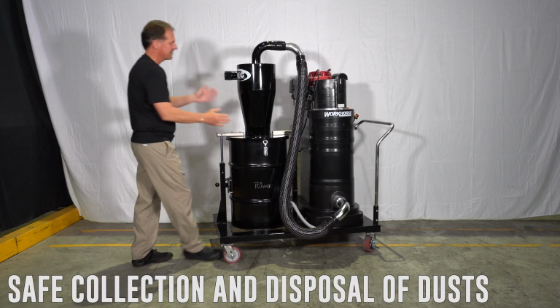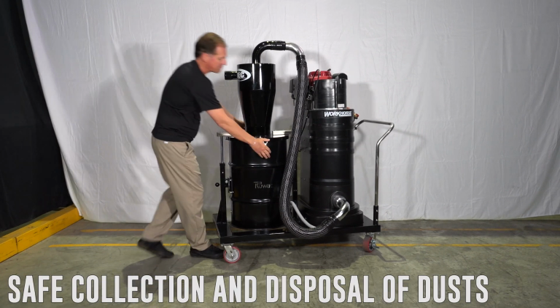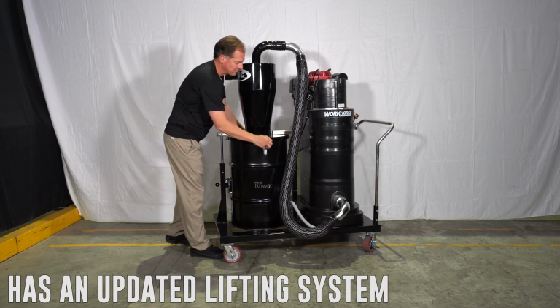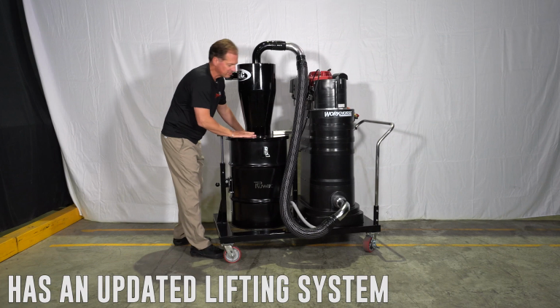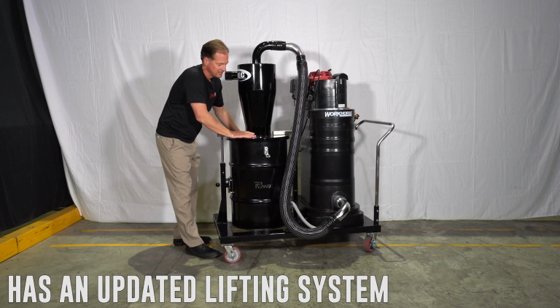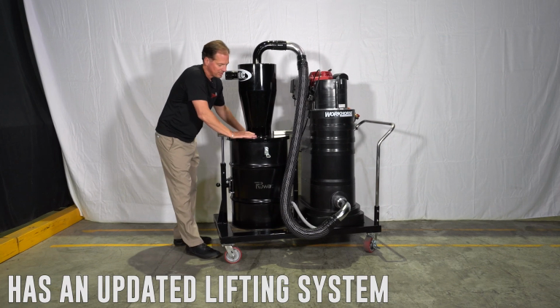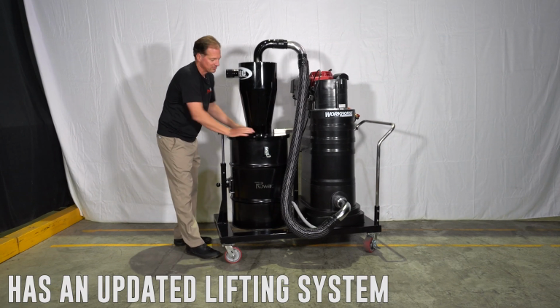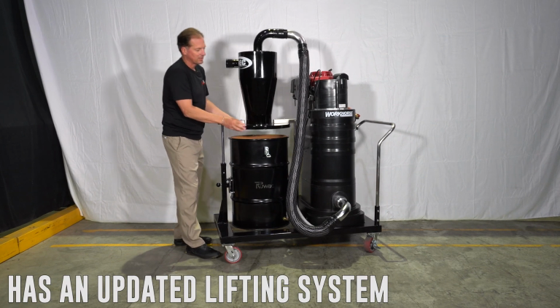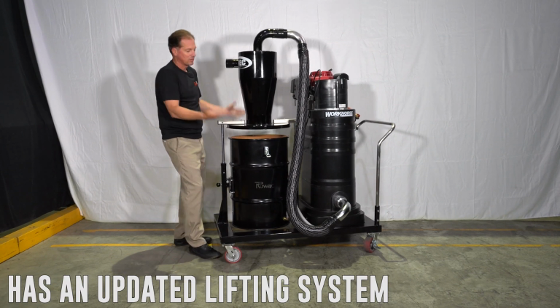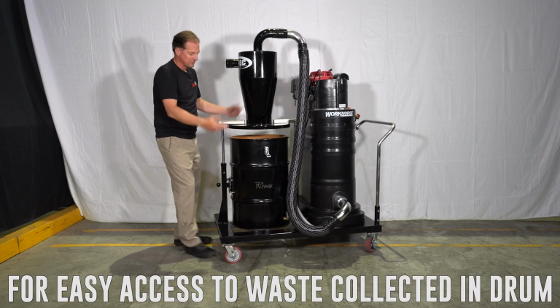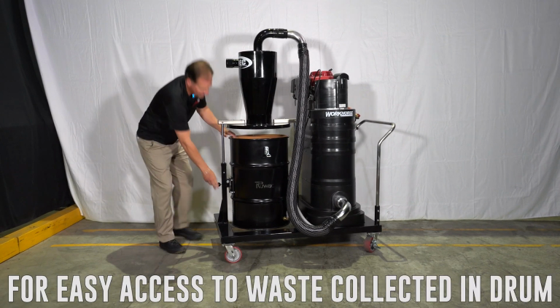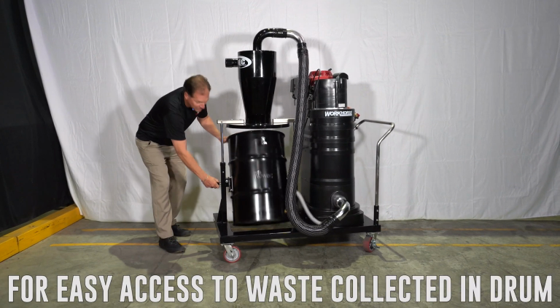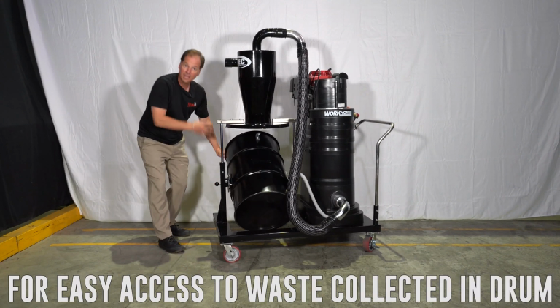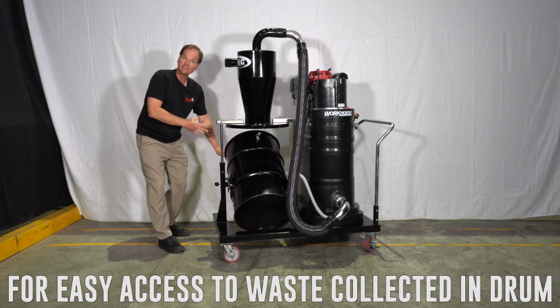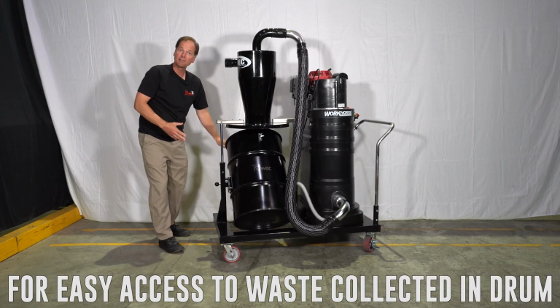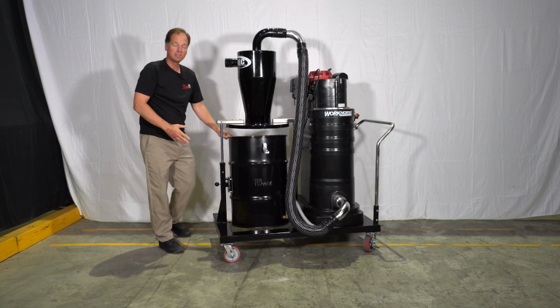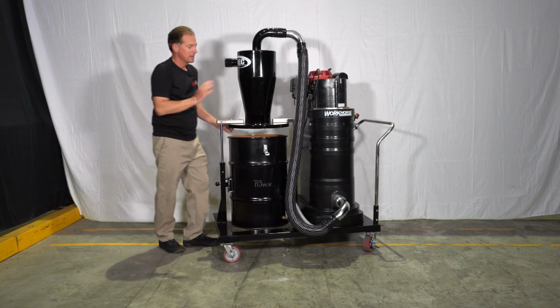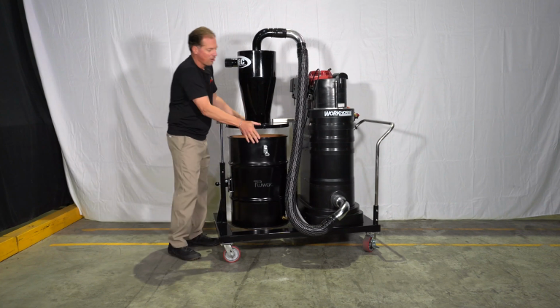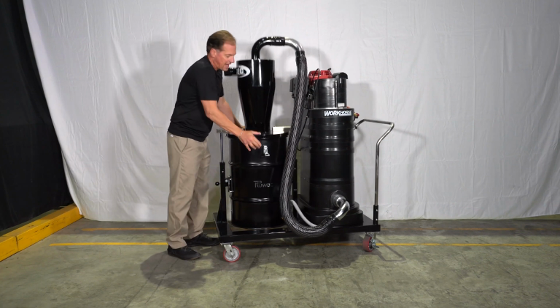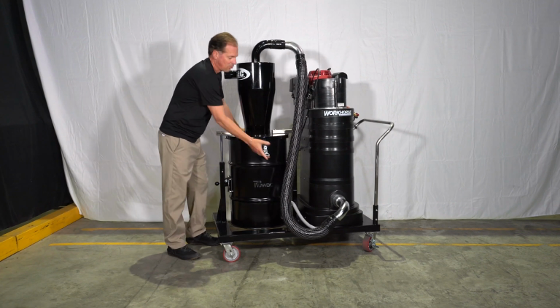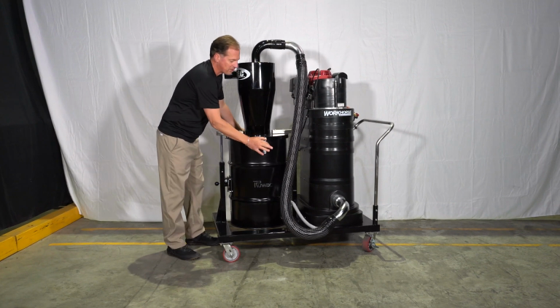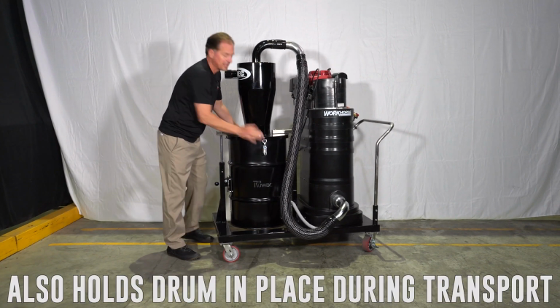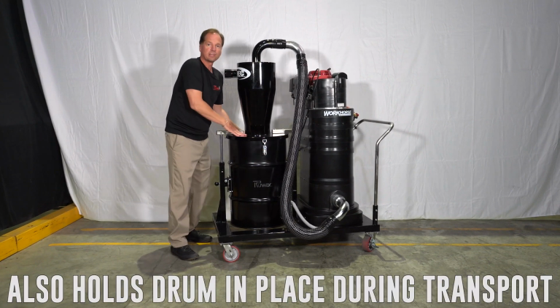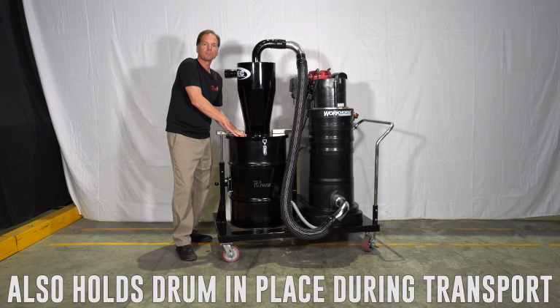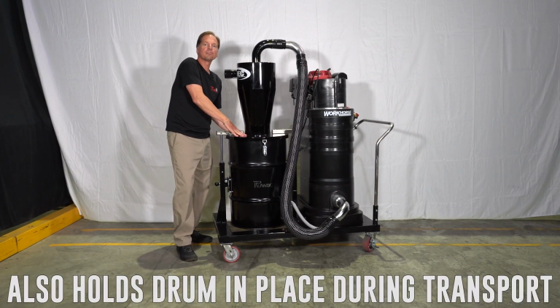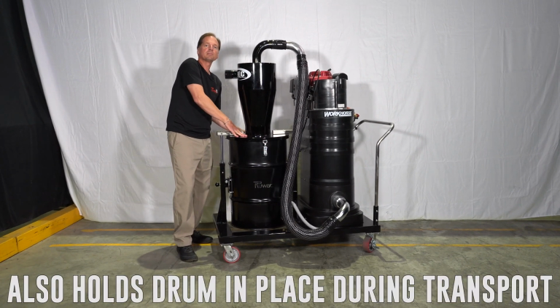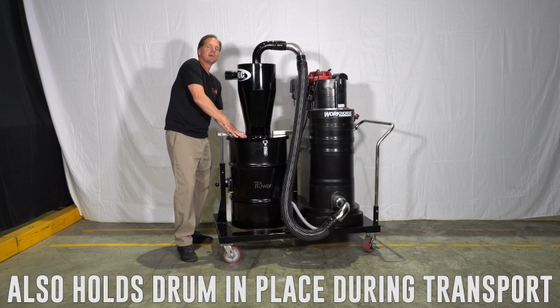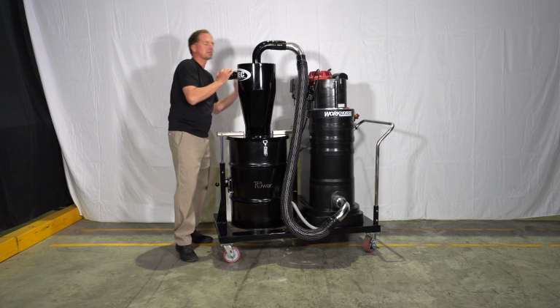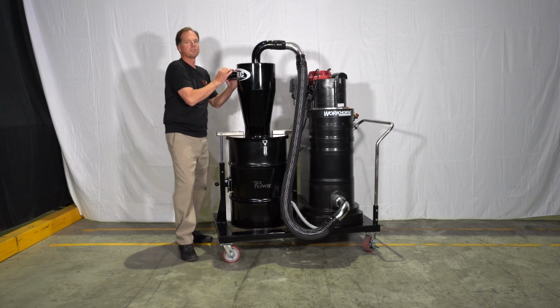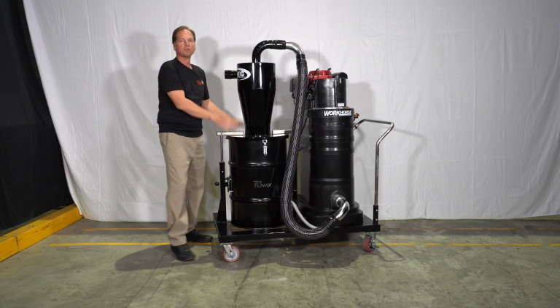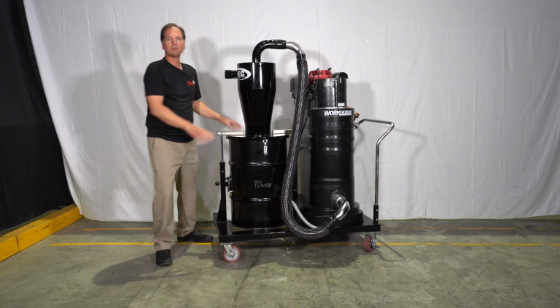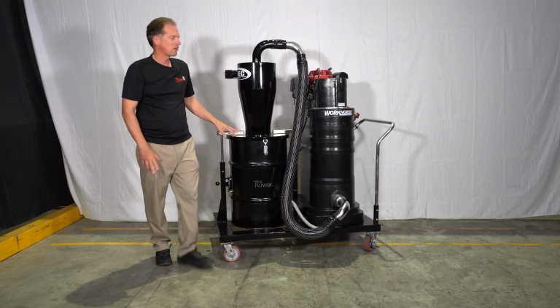This has an onboard lifting system. The onboard lifting system is going to let you lift the drum up so you can access that bag for emptying. It also acts to hold the drum in place for transport, keeping it from moving around in the truck.